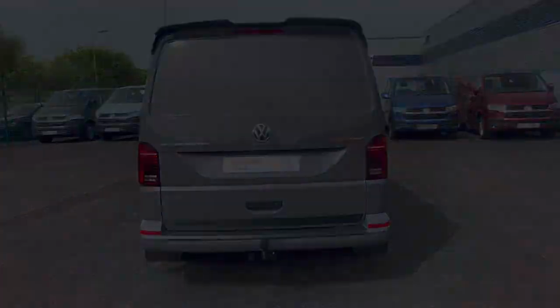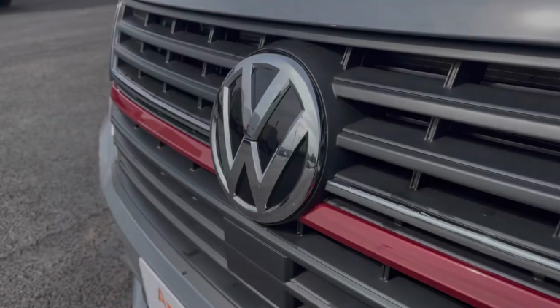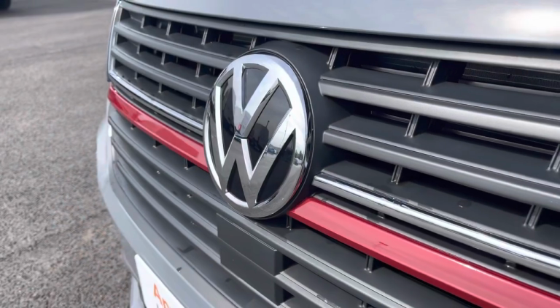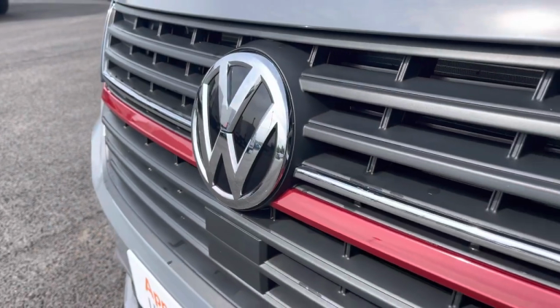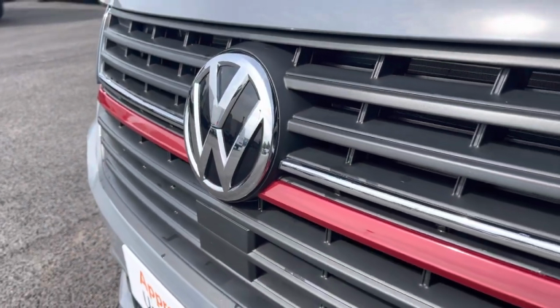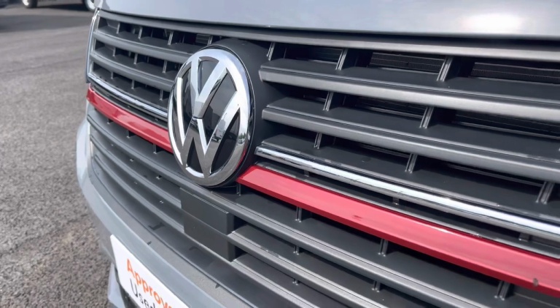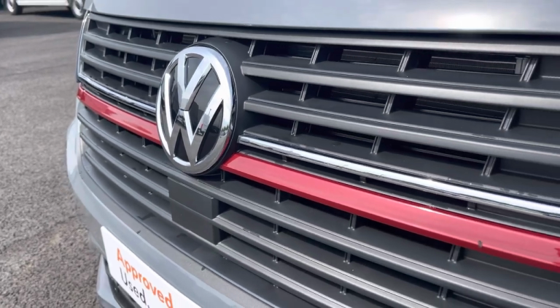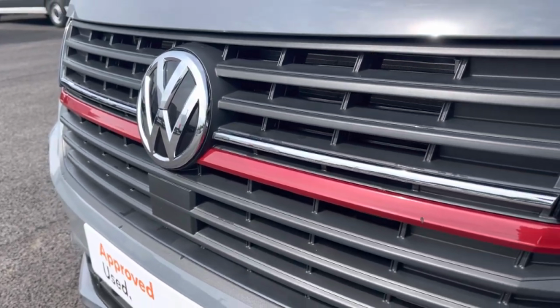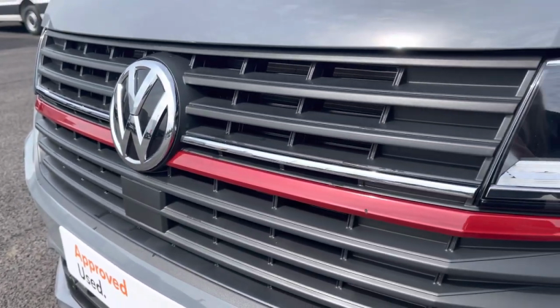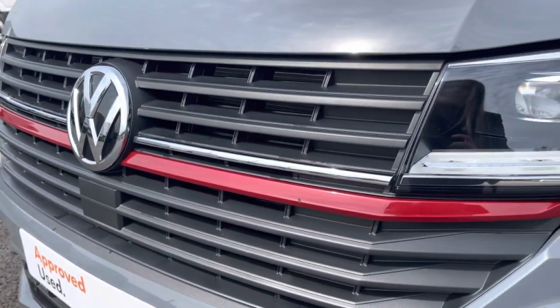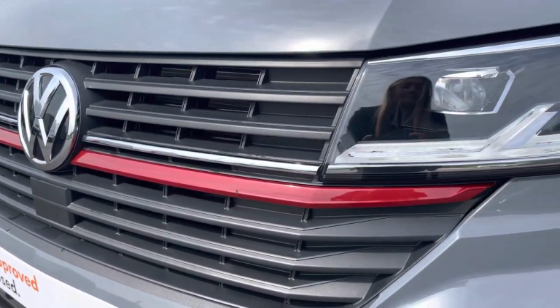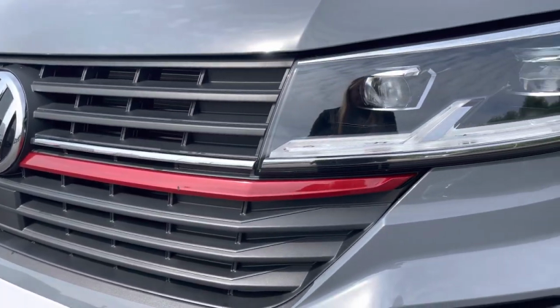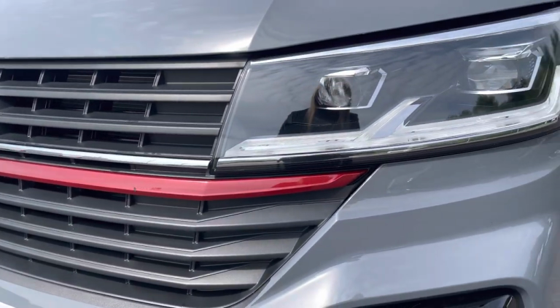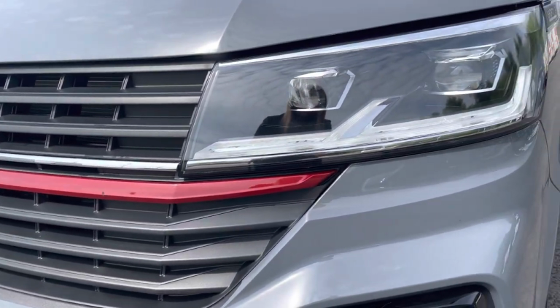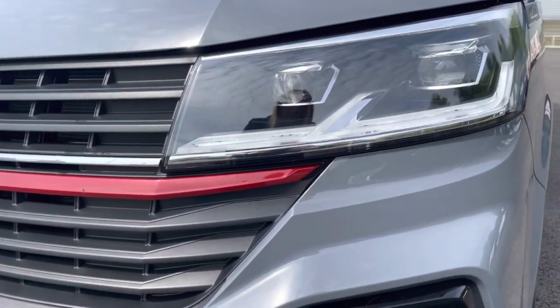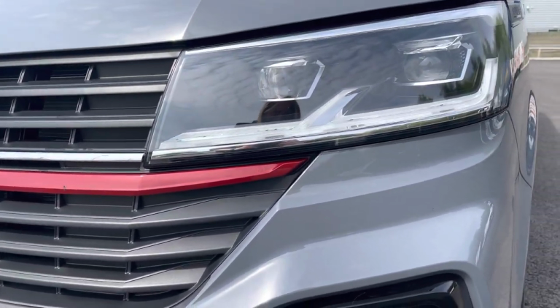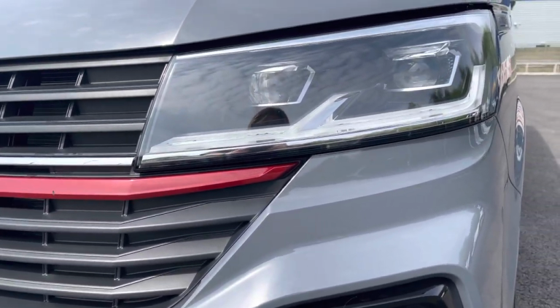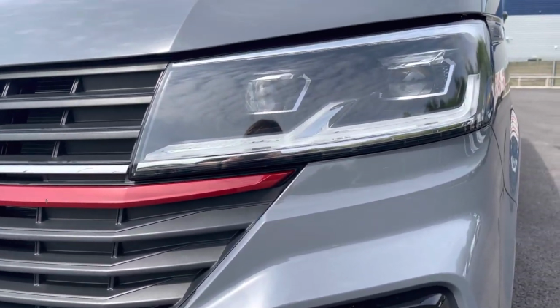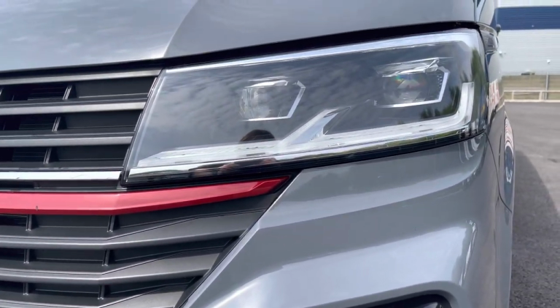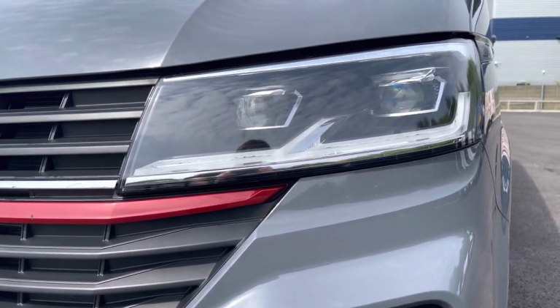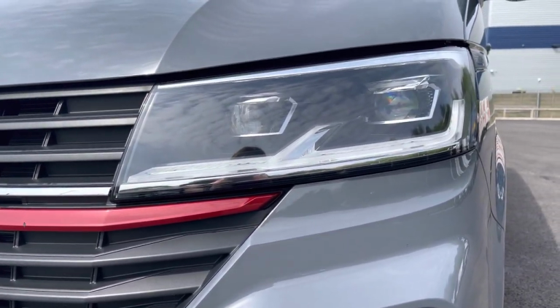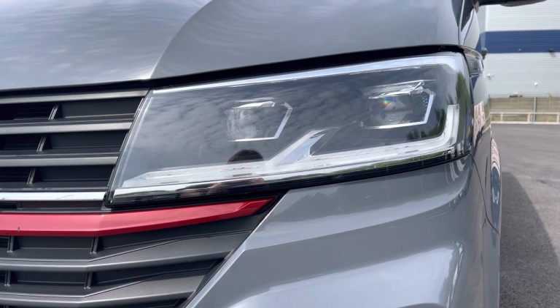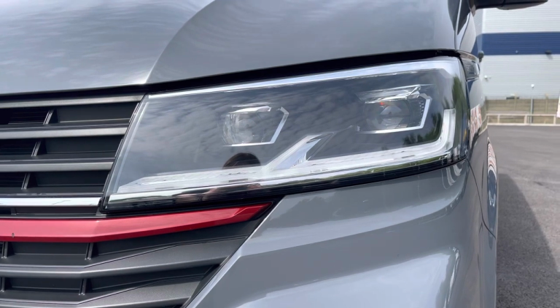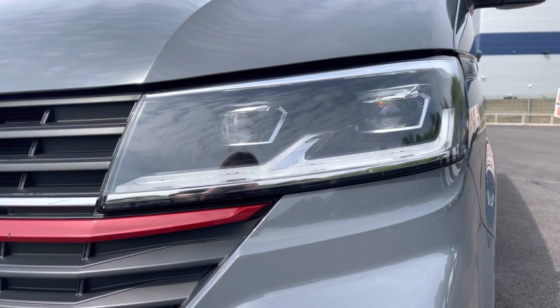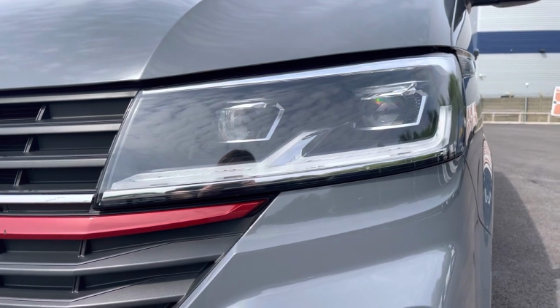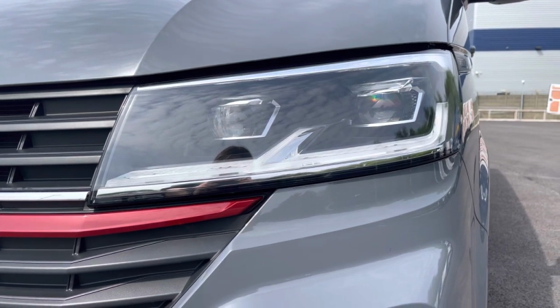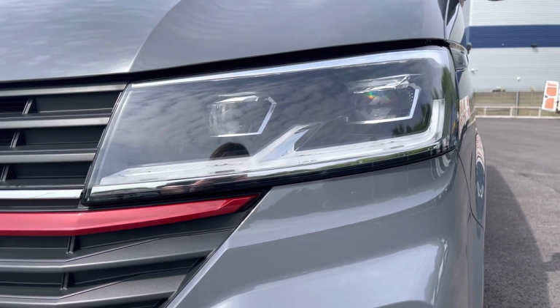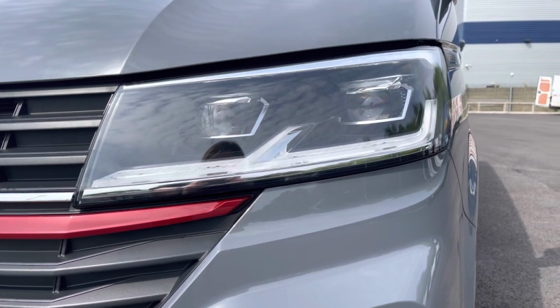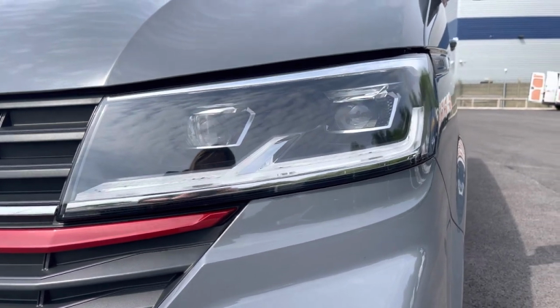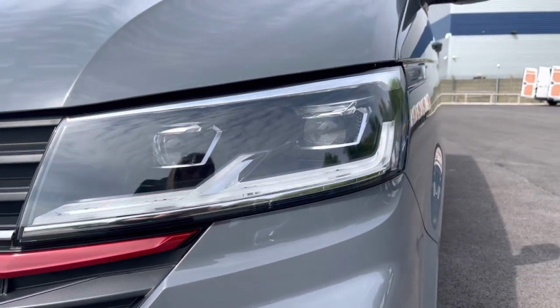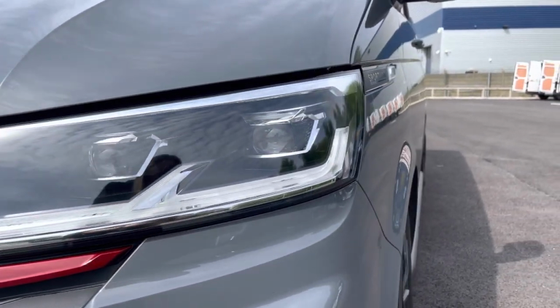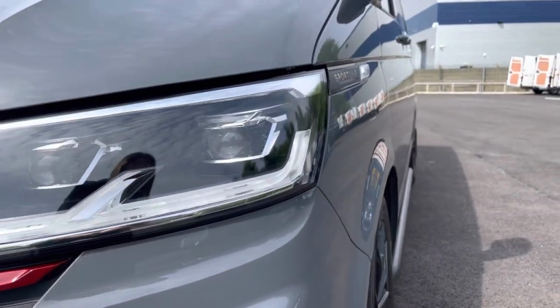We have that lovely chrome Volkswagen badge in the centre there, along with a very sporty red strip across the grille. Here you have your automatic headlights with separate daytime running lights which will keep you visible on the roads at all times.